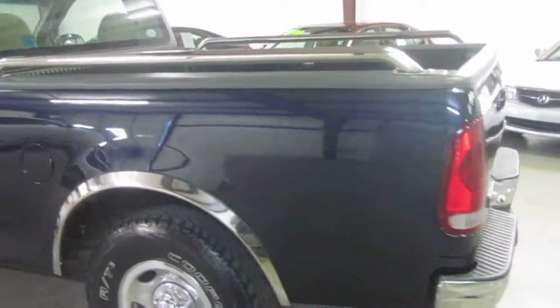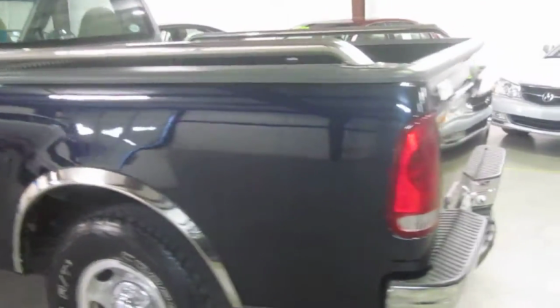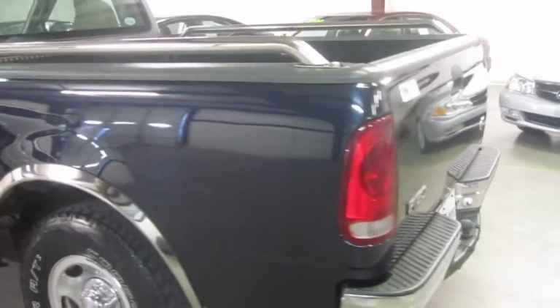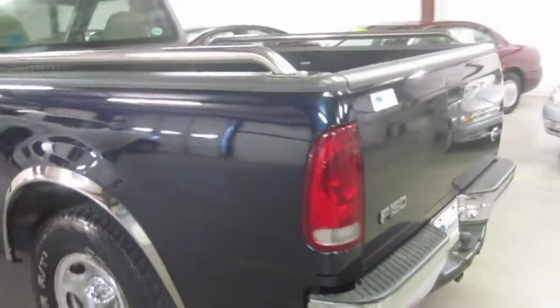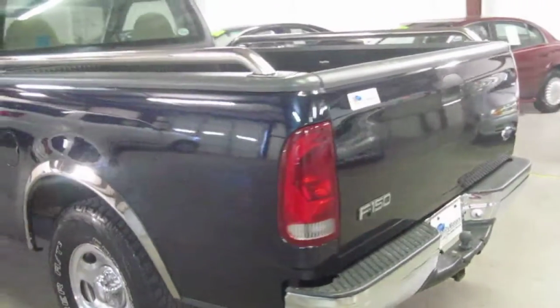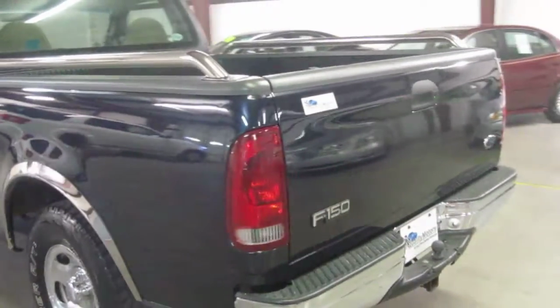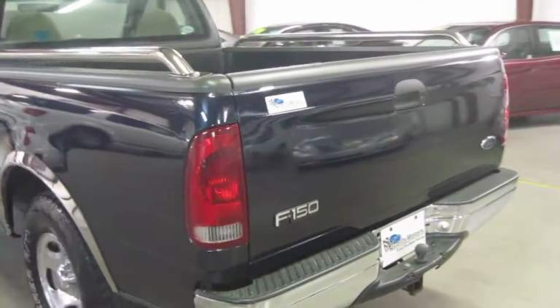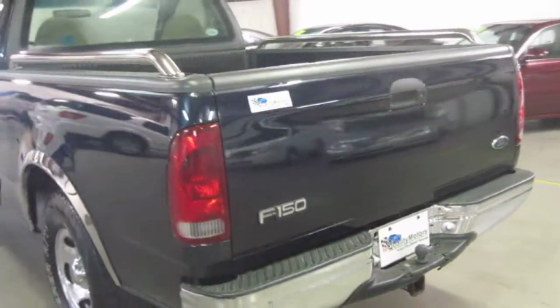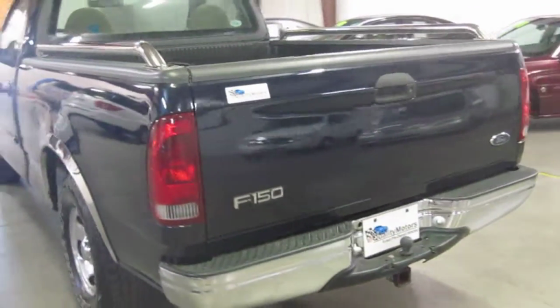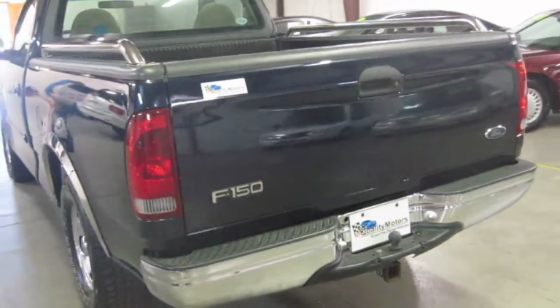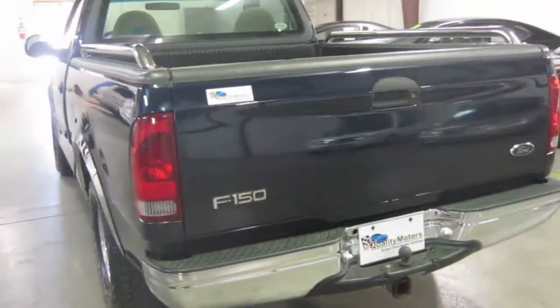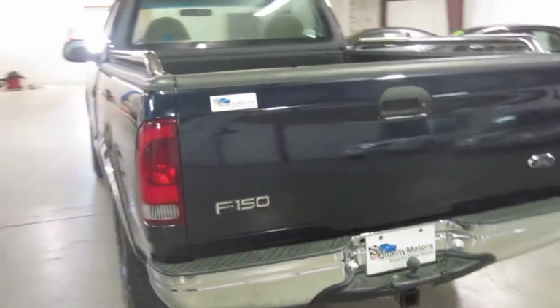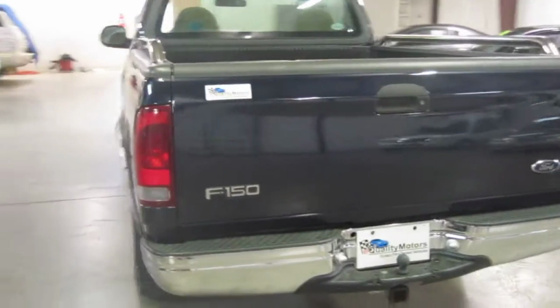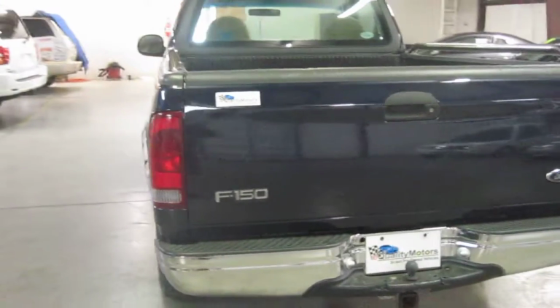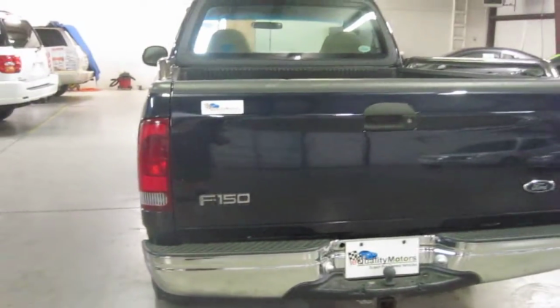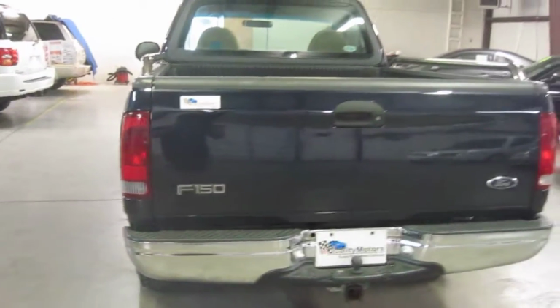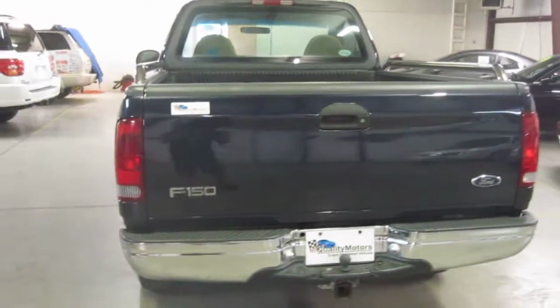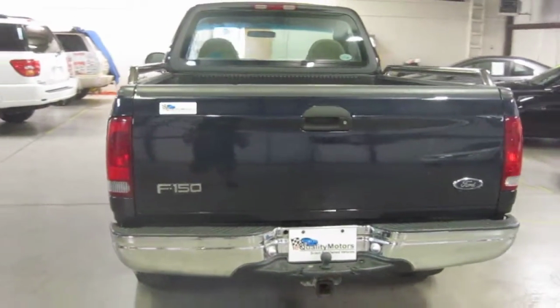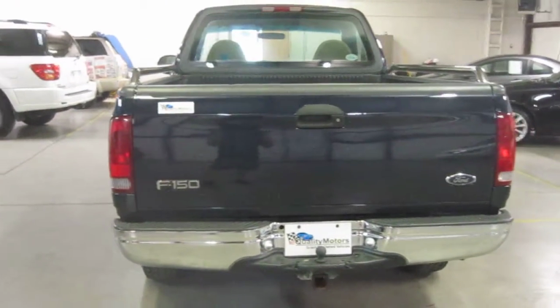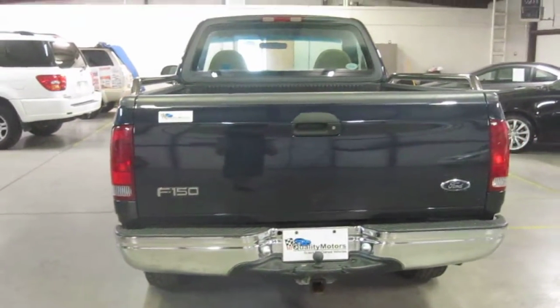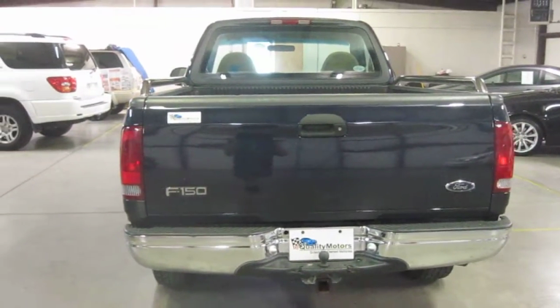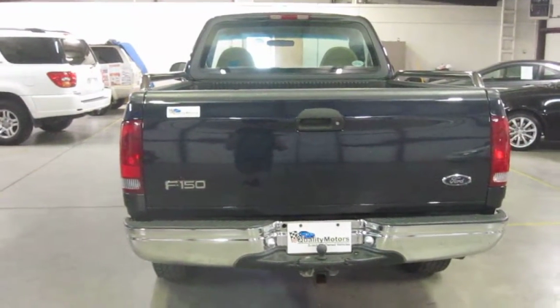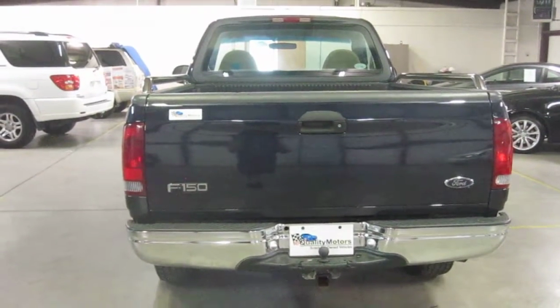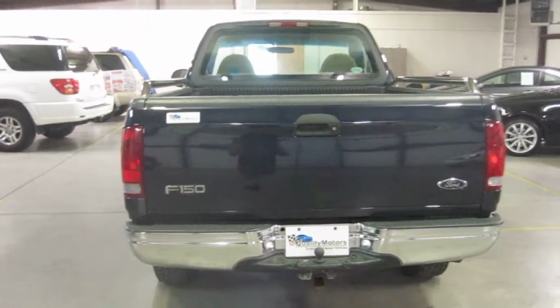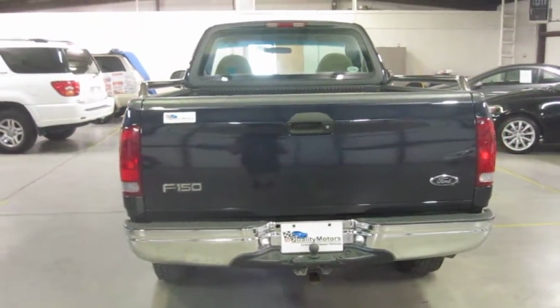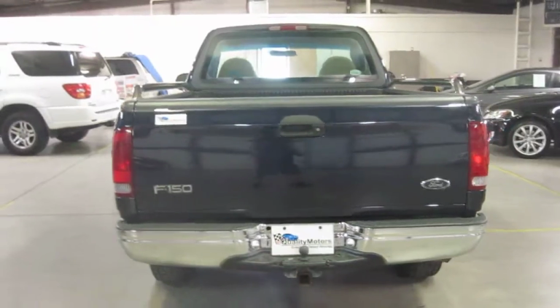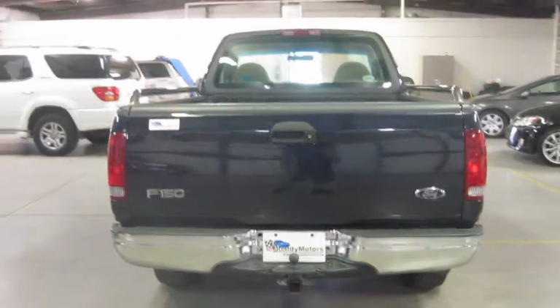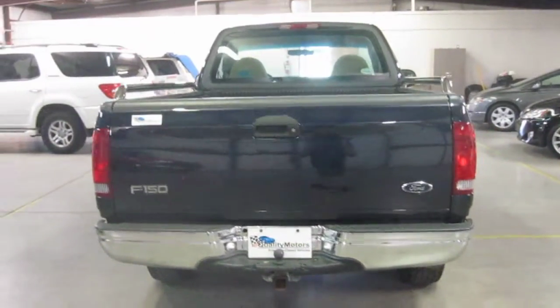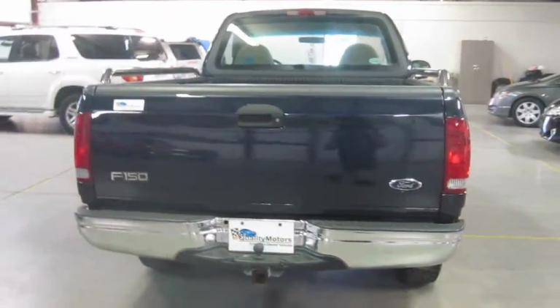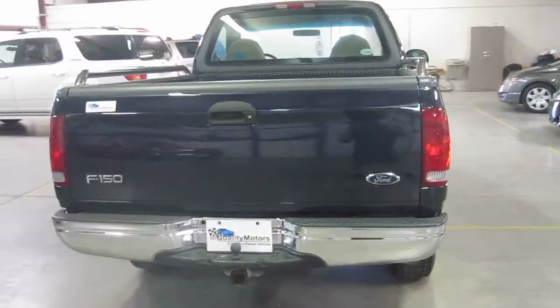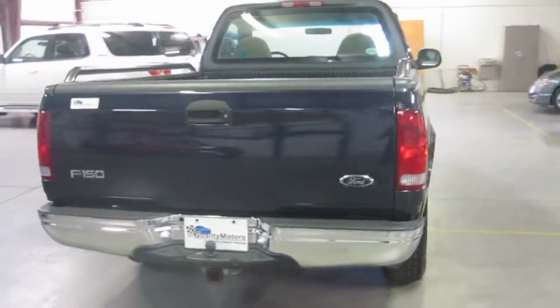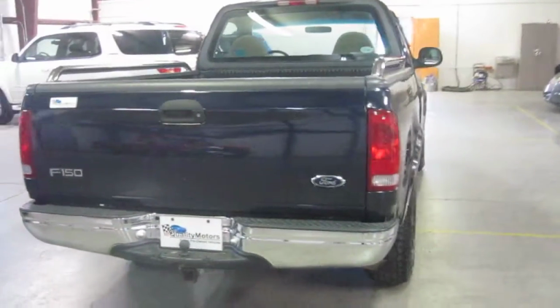At E-Quality Motors we have a five-step multipoint inspection process, which starts with plugging the vehicle into our computer to see if it's healthy or not, and we kind of go from there.